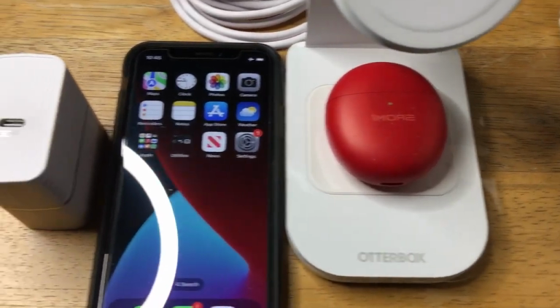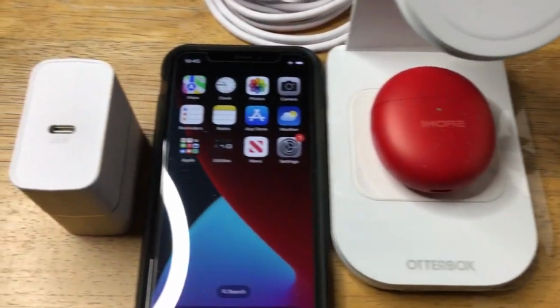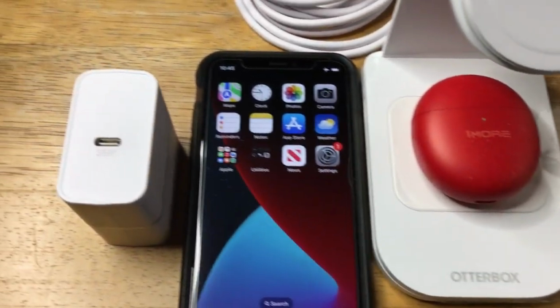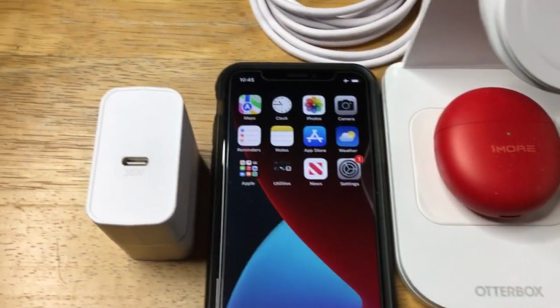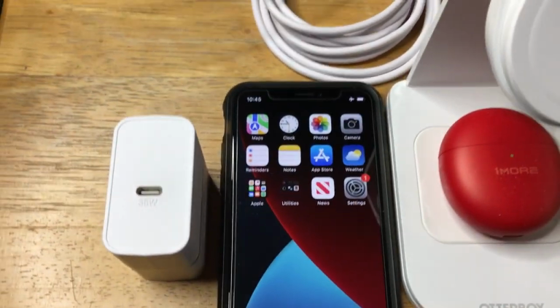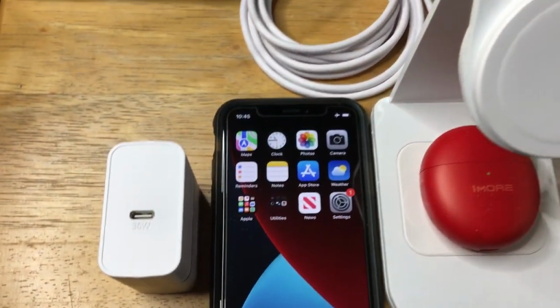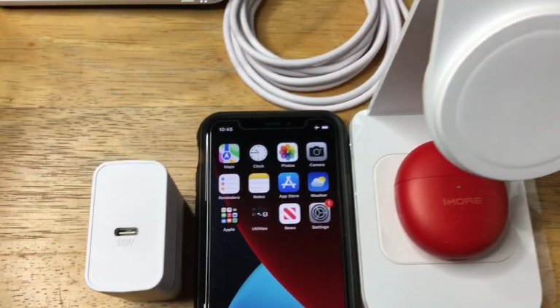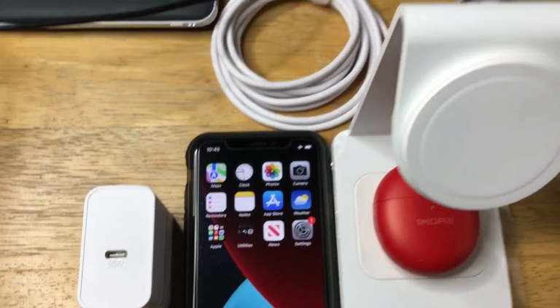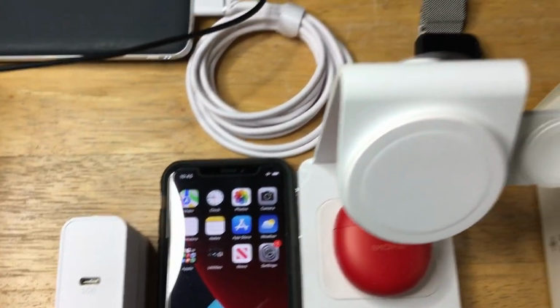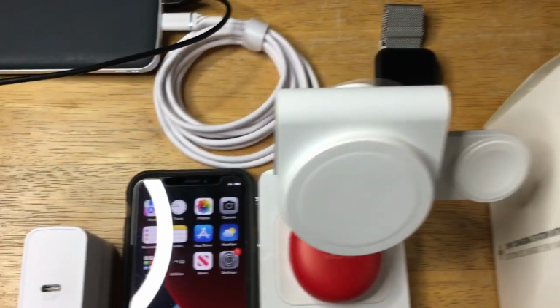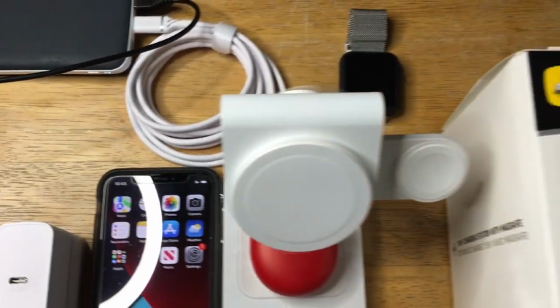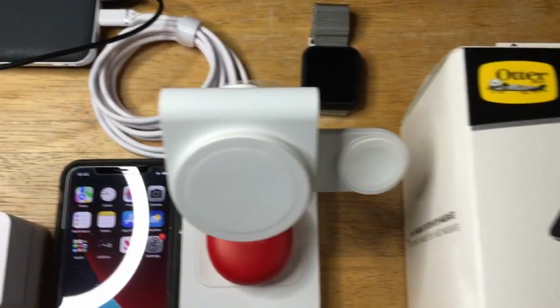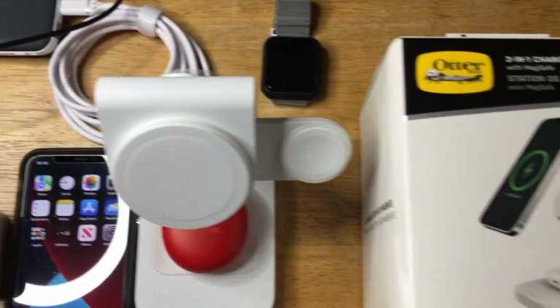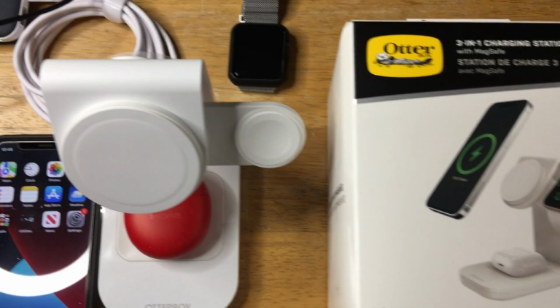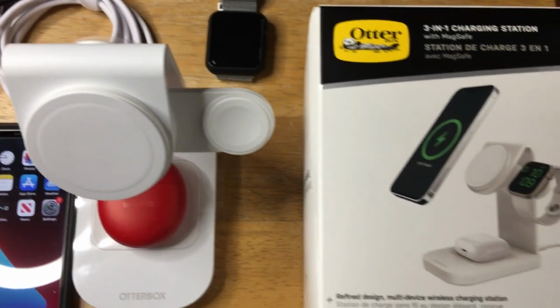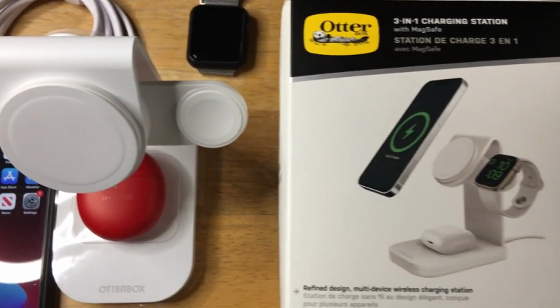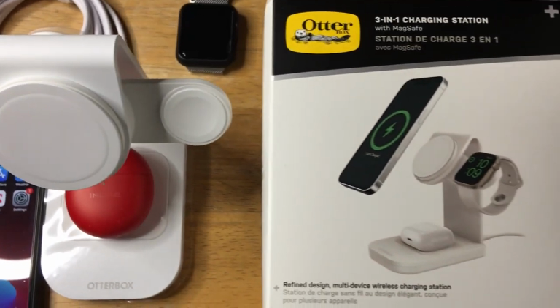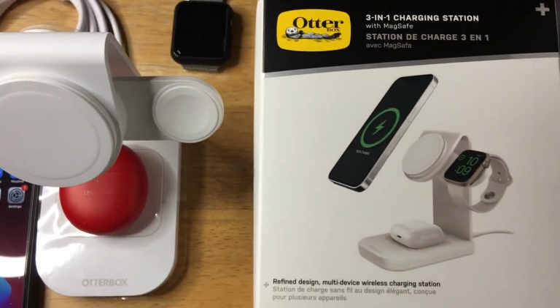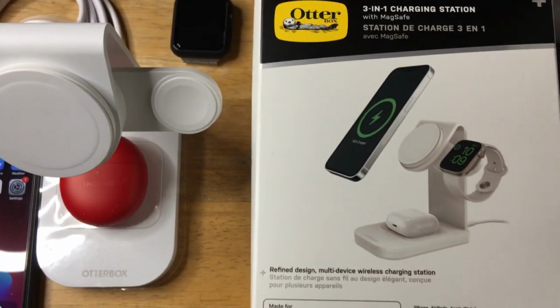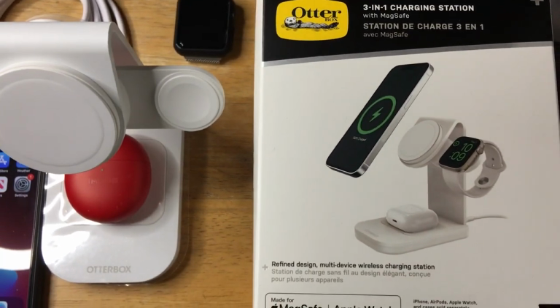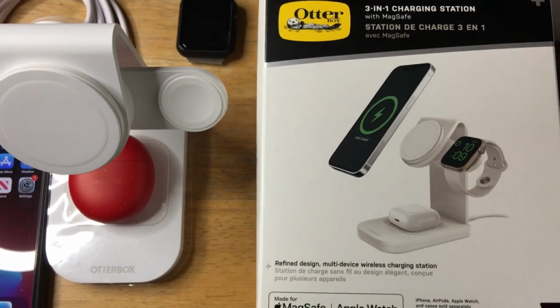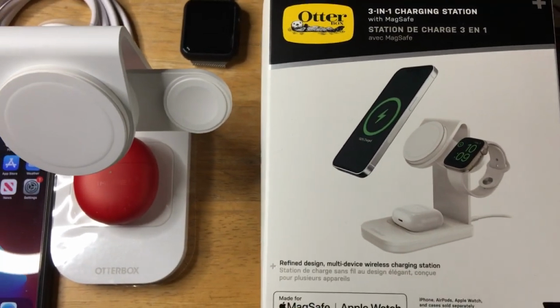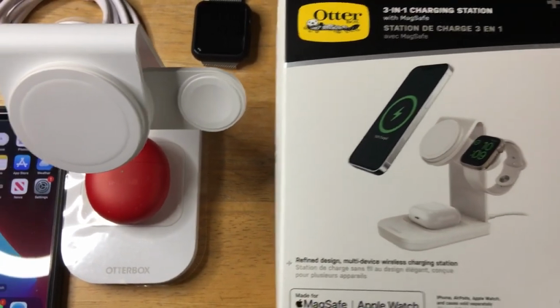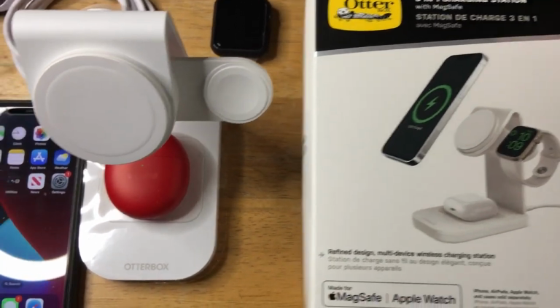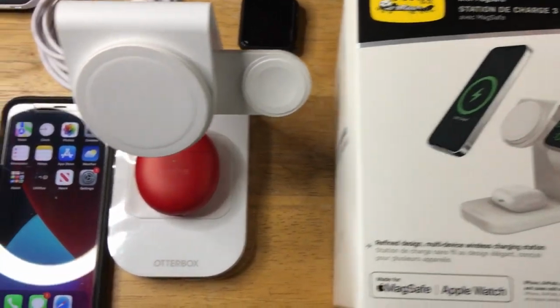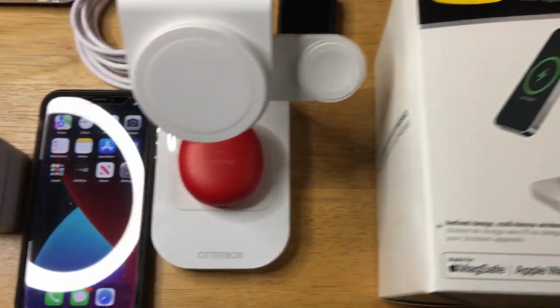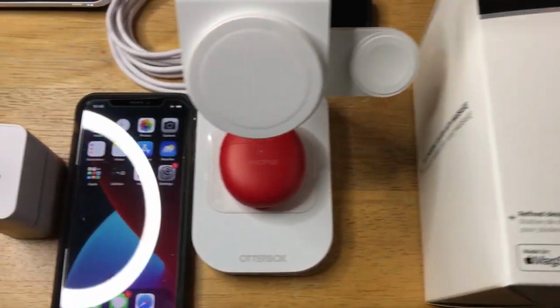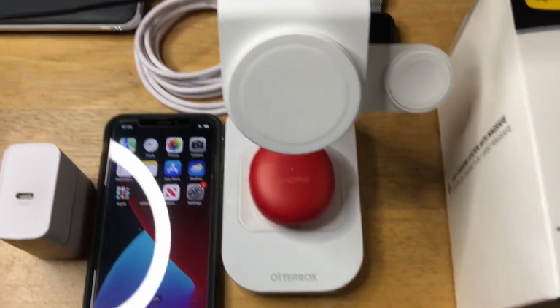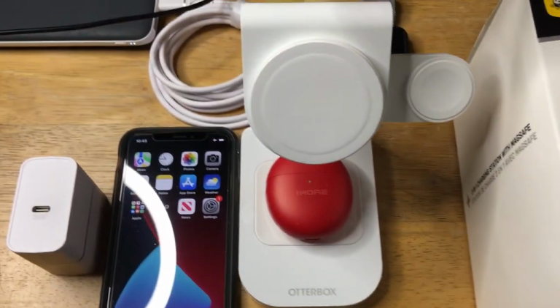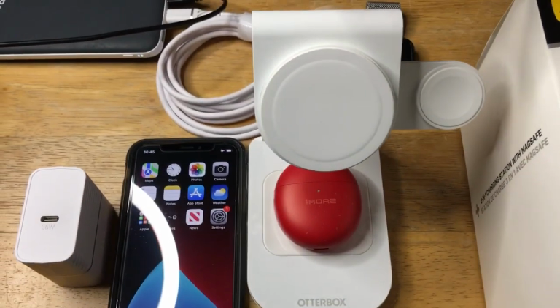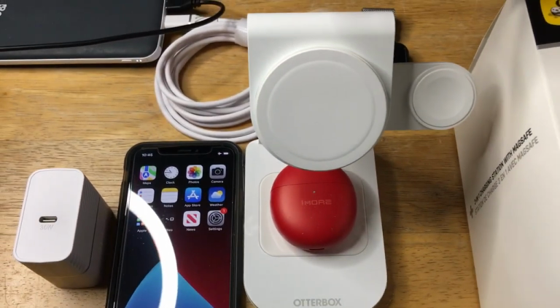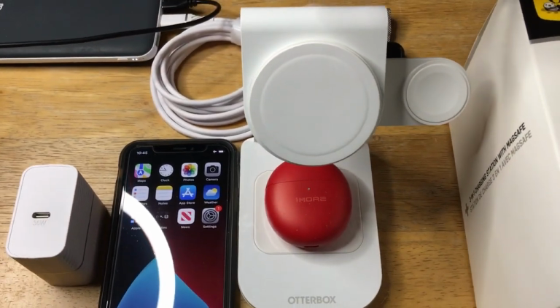Today I'm showcasing the OtterBox 3-in-1 charging station with MagSafe. So we'll go ahead and take a look at this 3-in-1 stand.